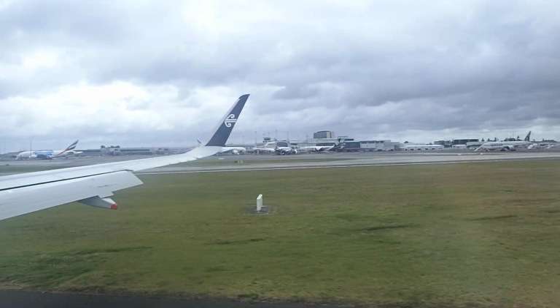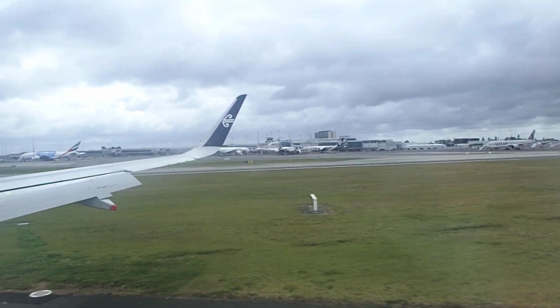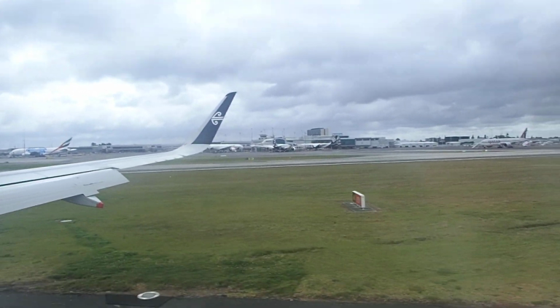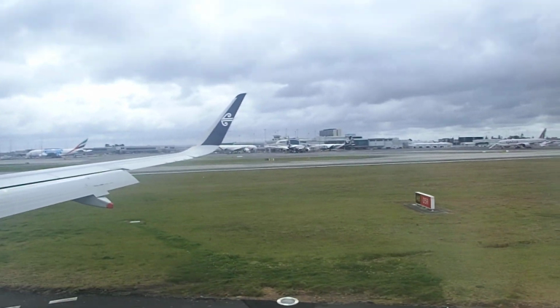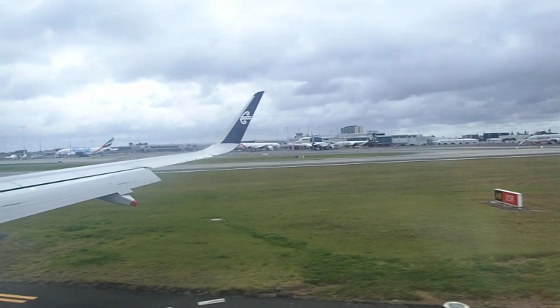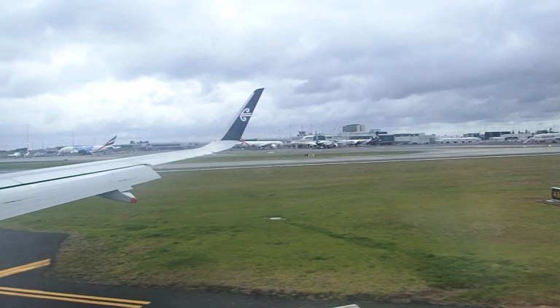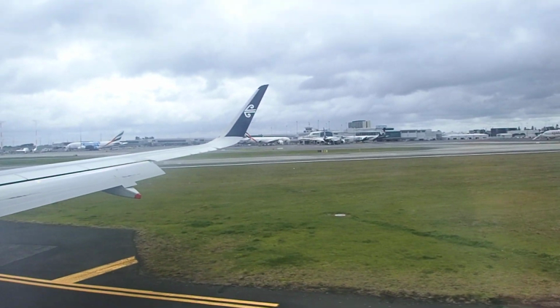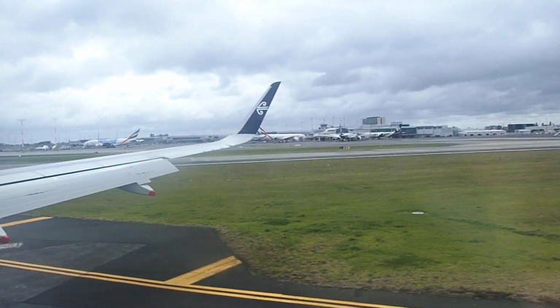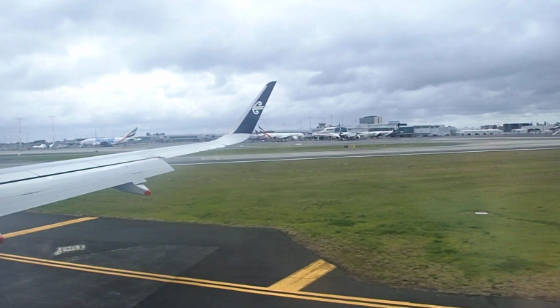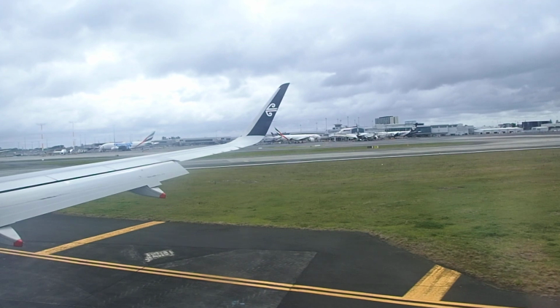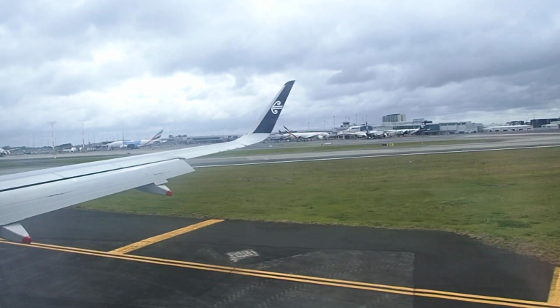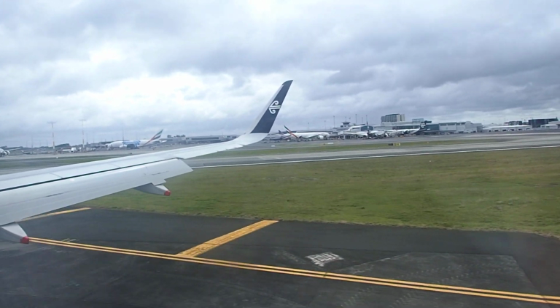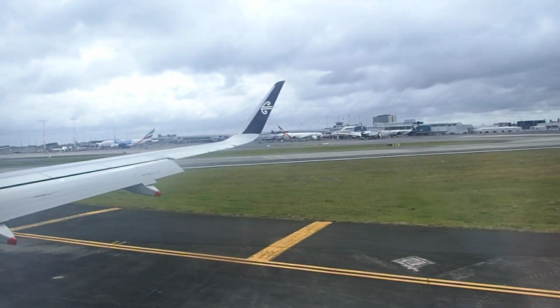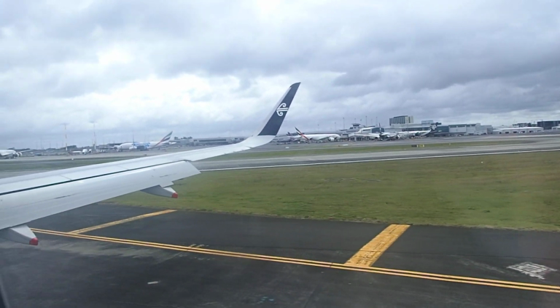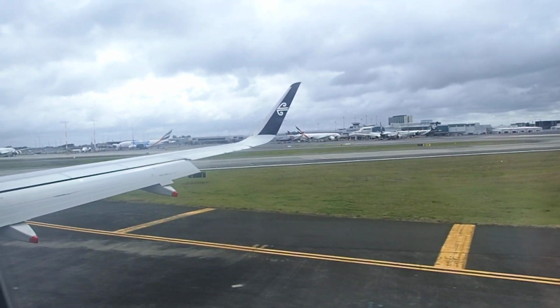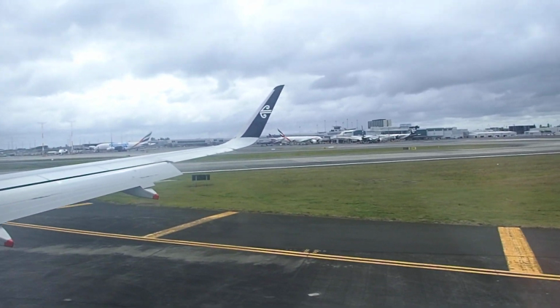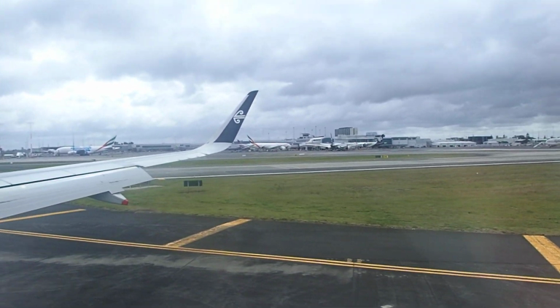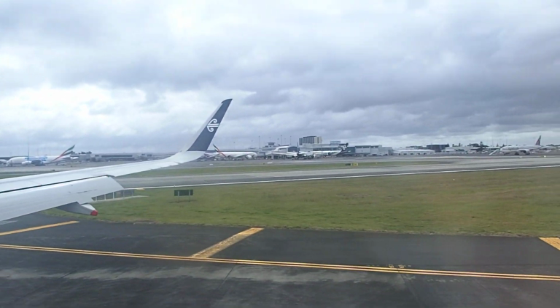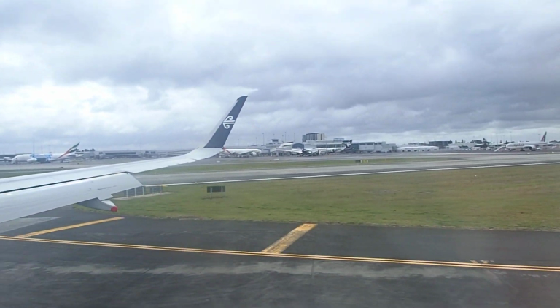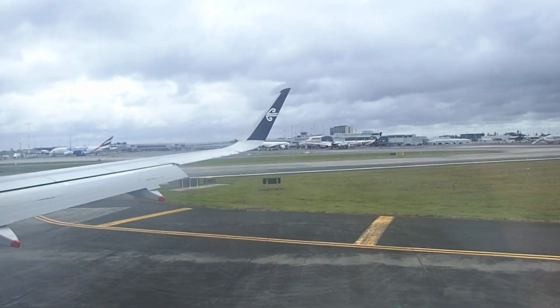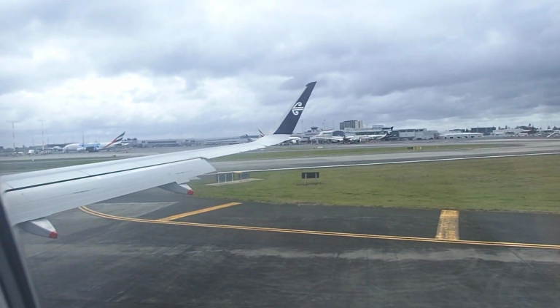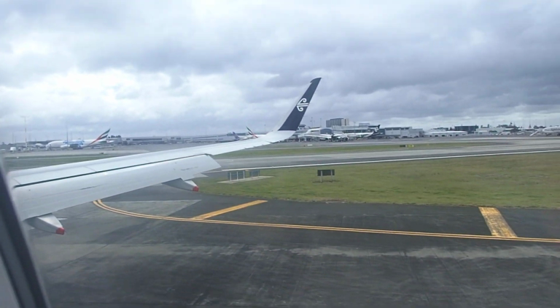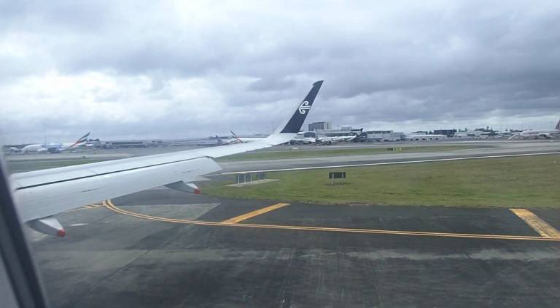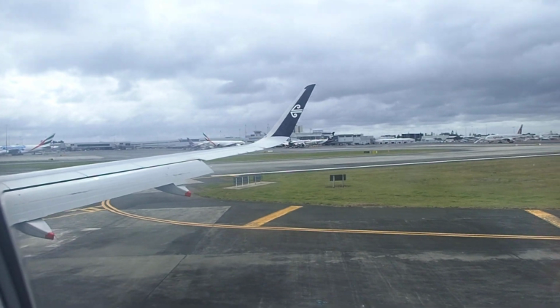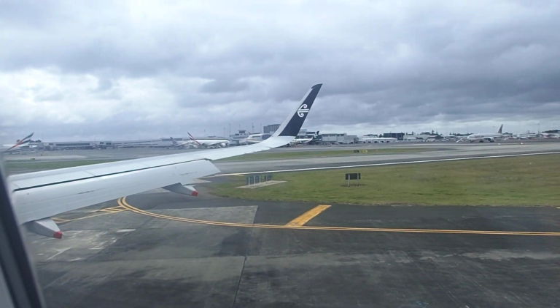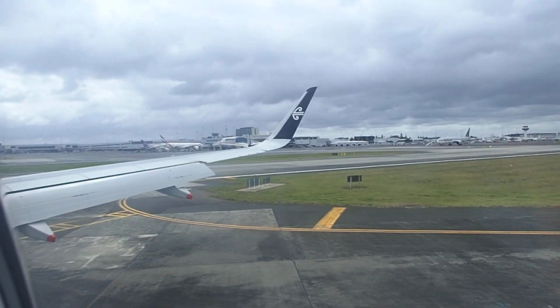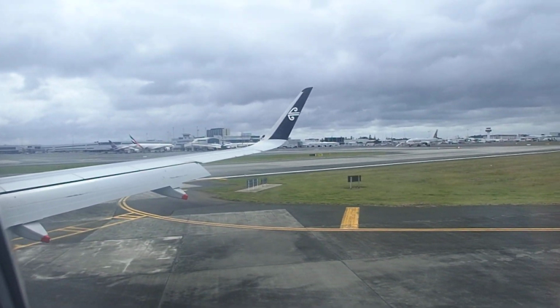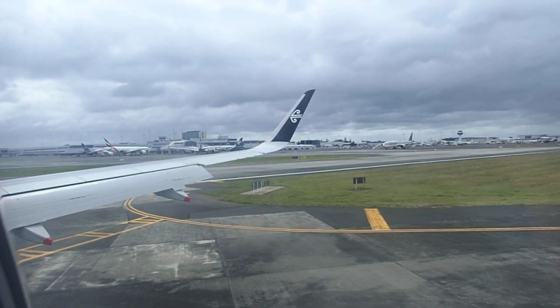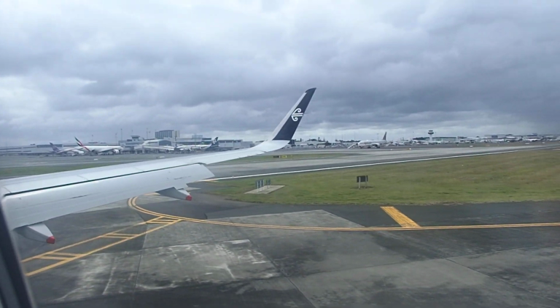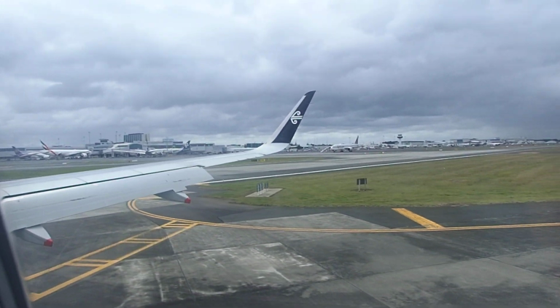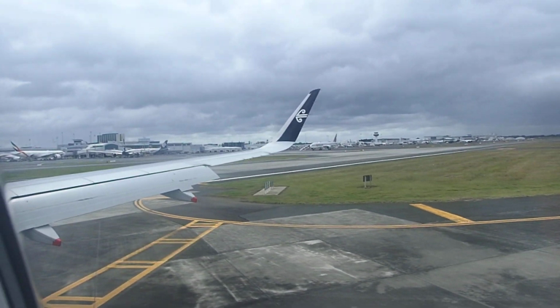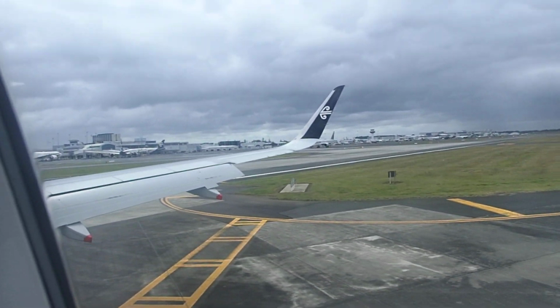Hey, welcome to Auckland, everyone. Please remain seated with your seatbelt fastened until the seatbelt sign is turned off. That's our A380. Not over there — there it is. There's items that could fall out. That's a 777 with the A380.